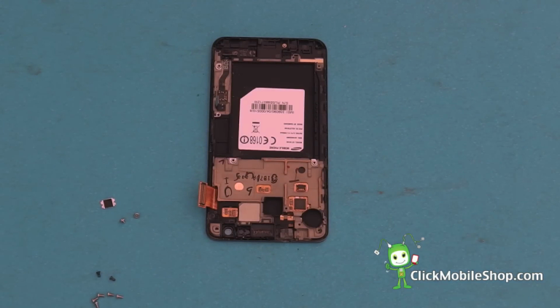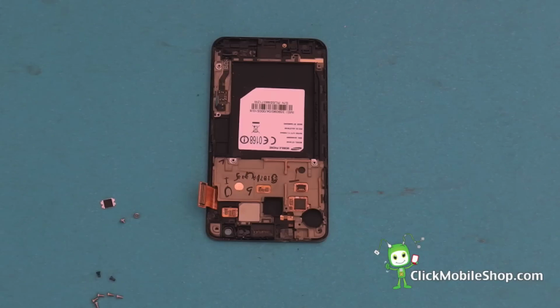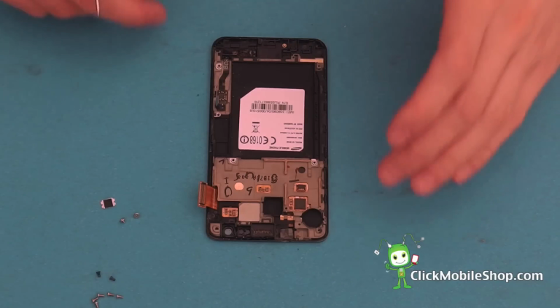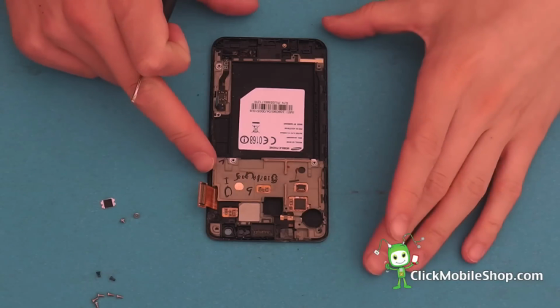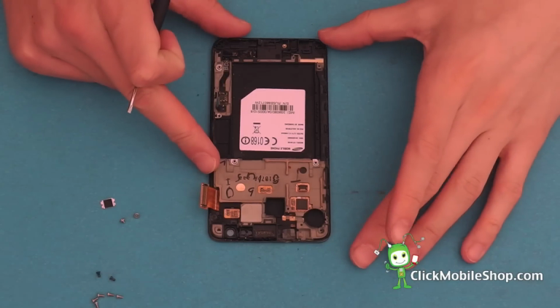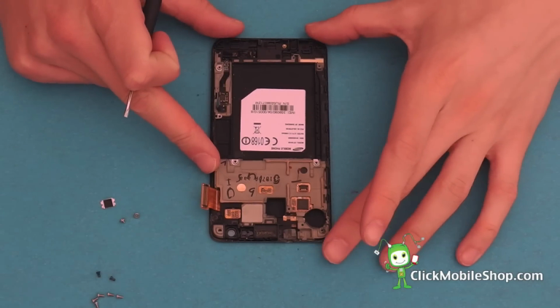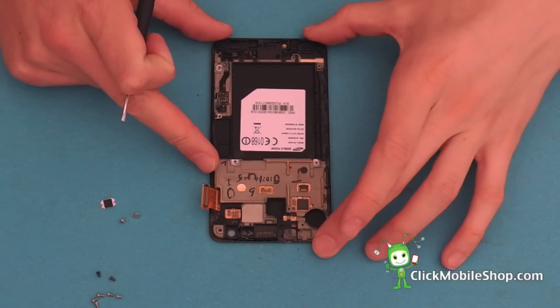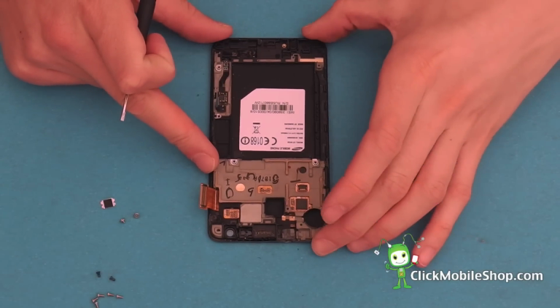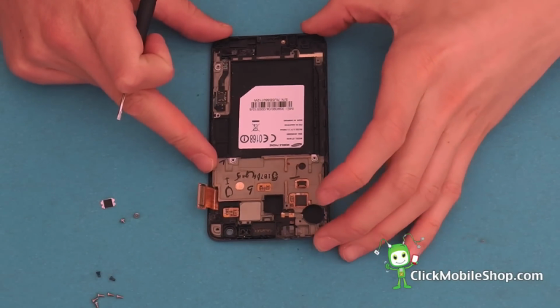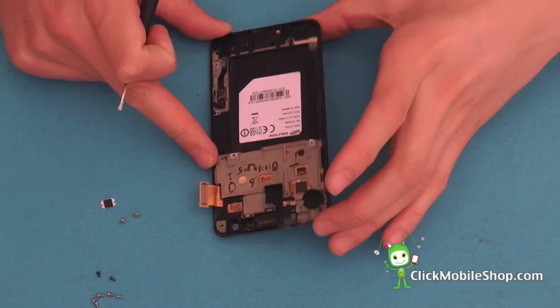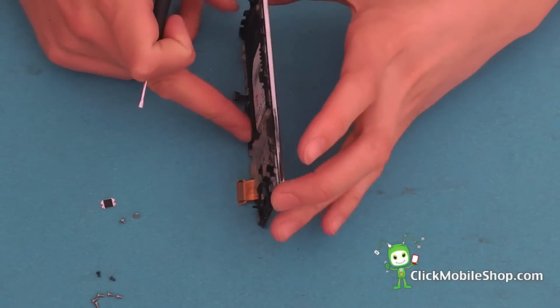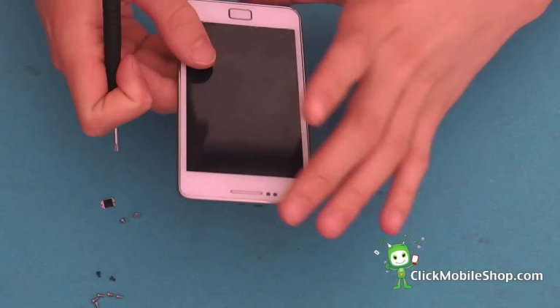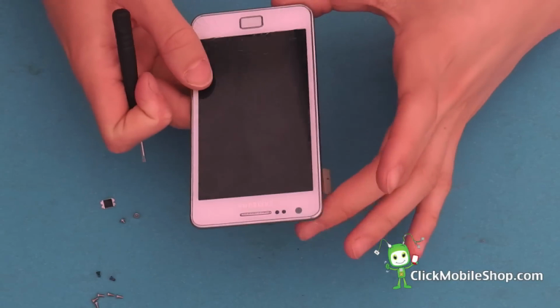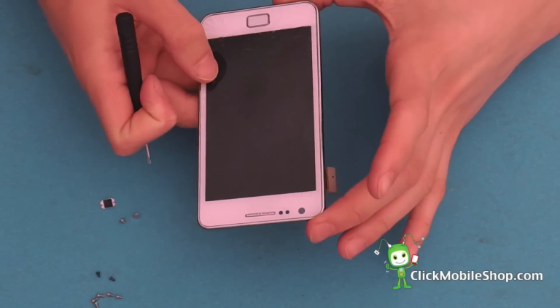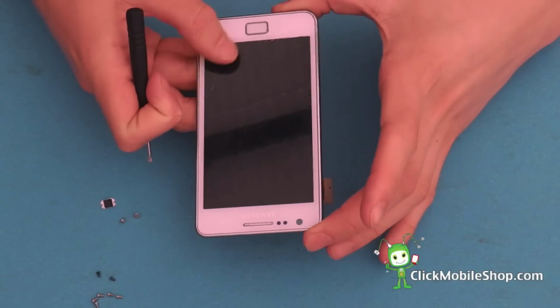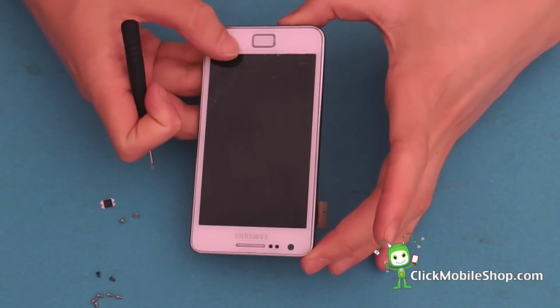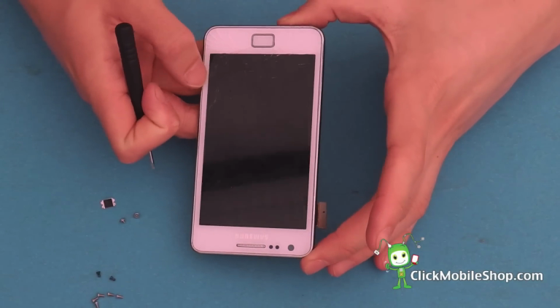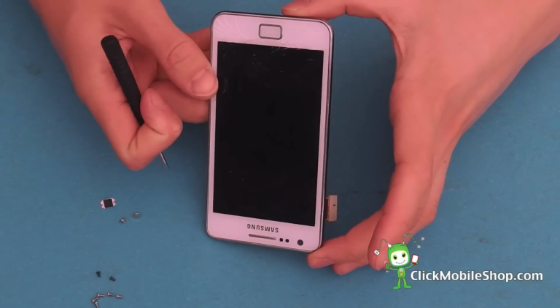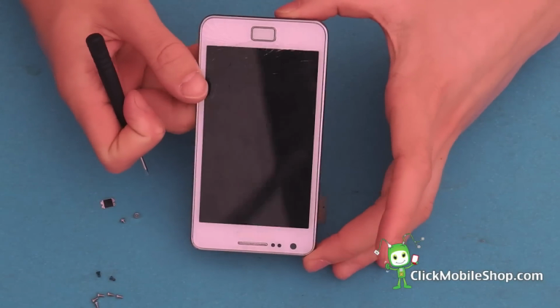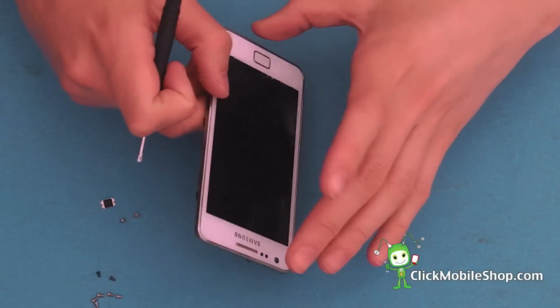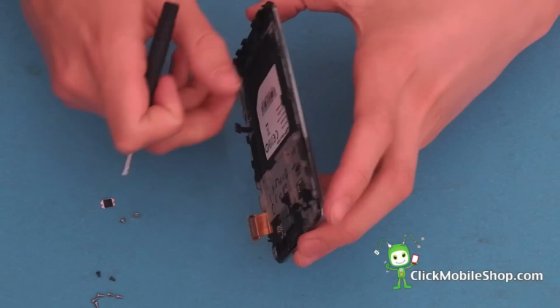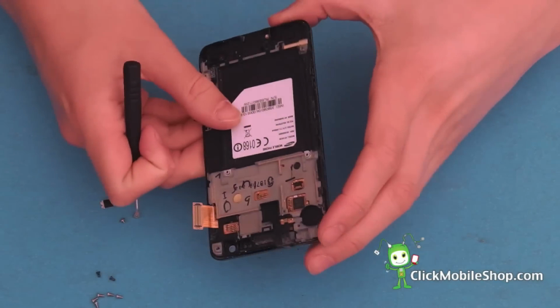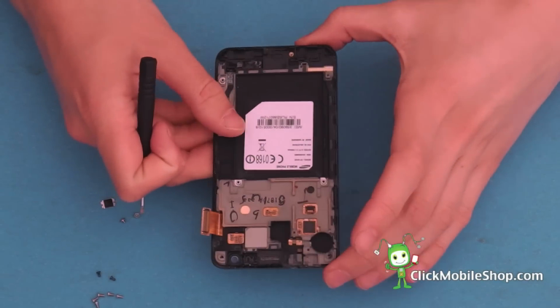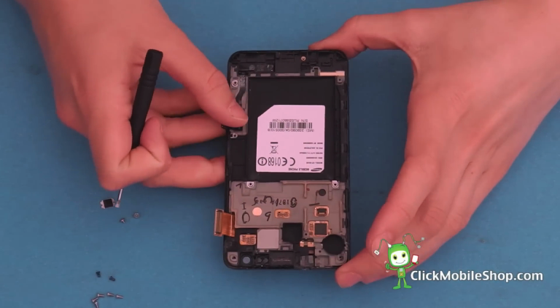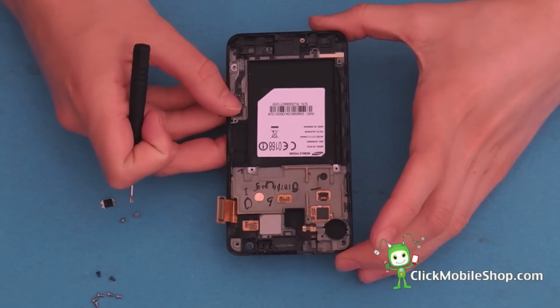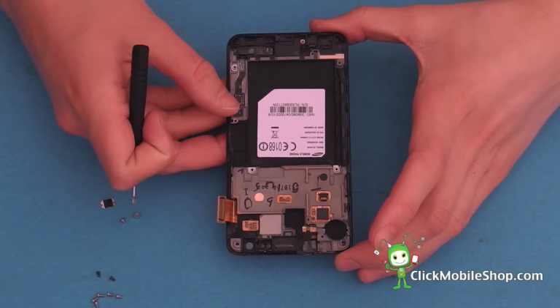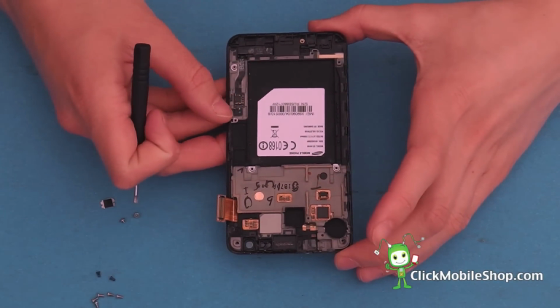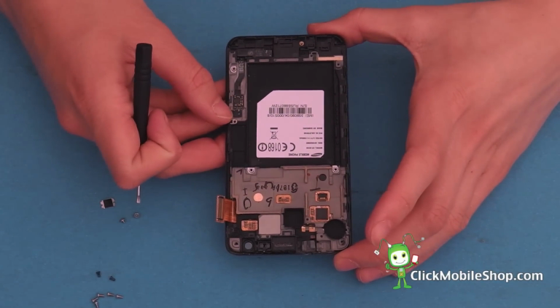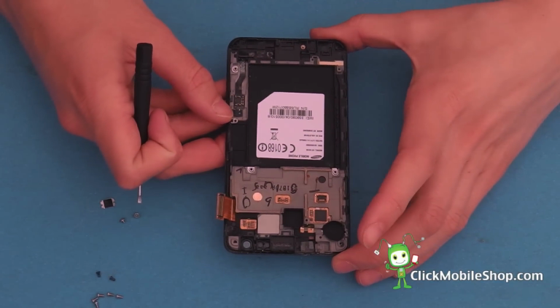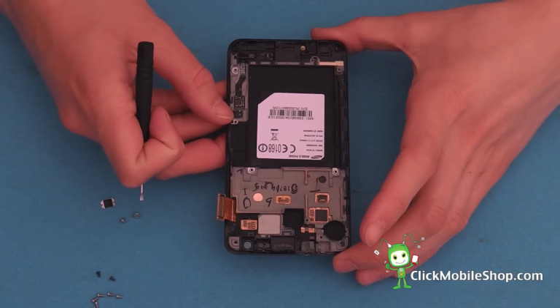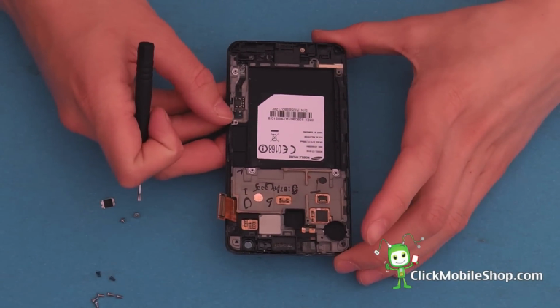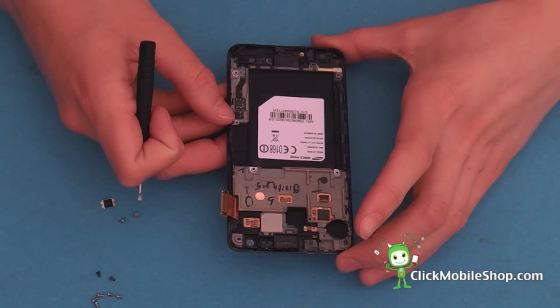Now we have removed all of the parts from this faulty or cracked S2 screen. We can now go ahead and take our new screen and reattach these components.